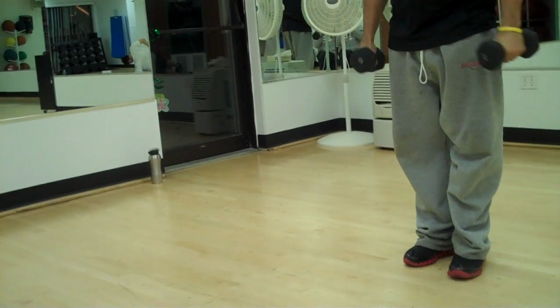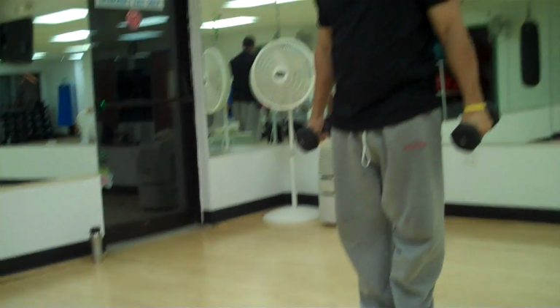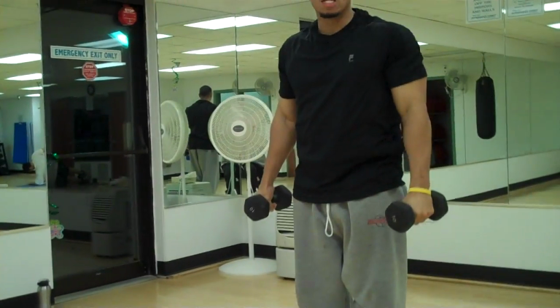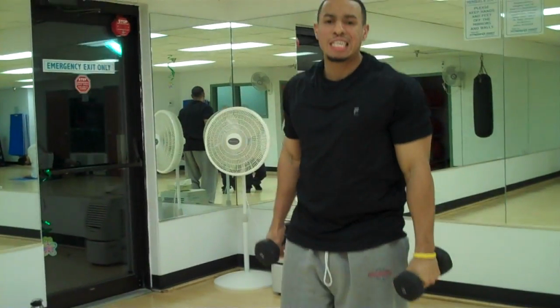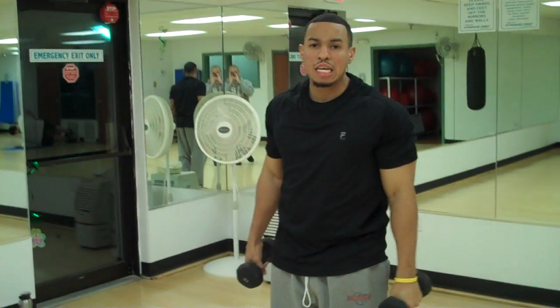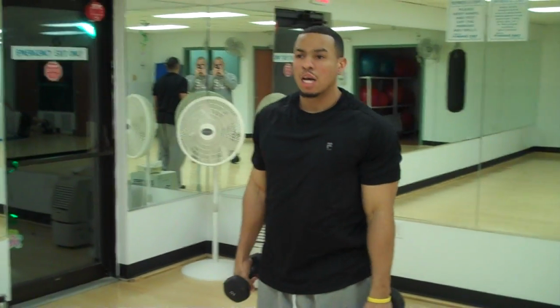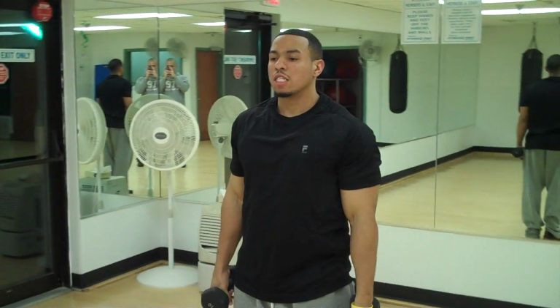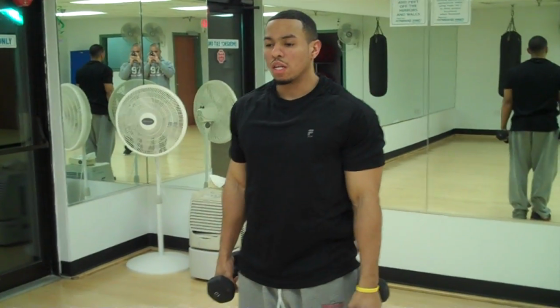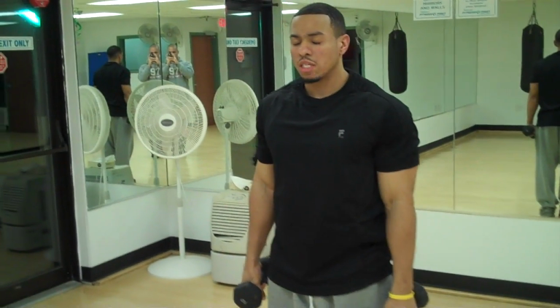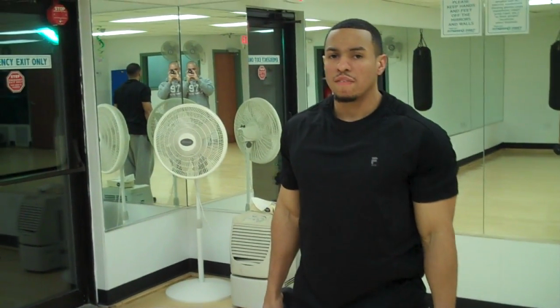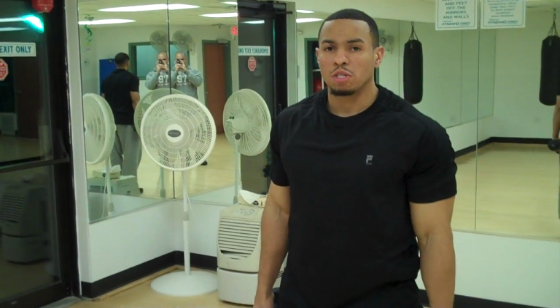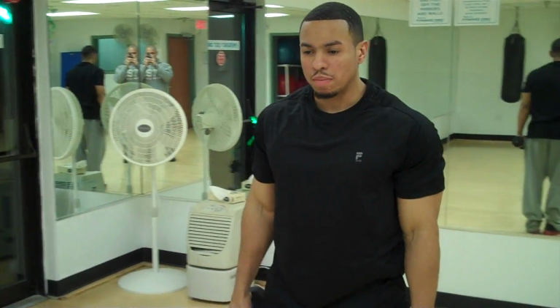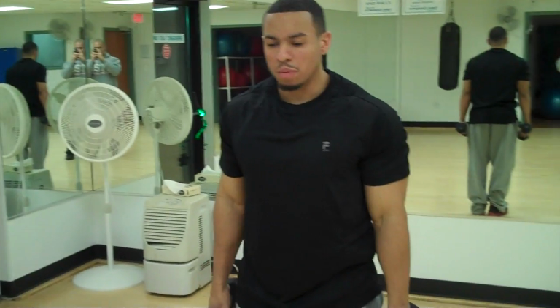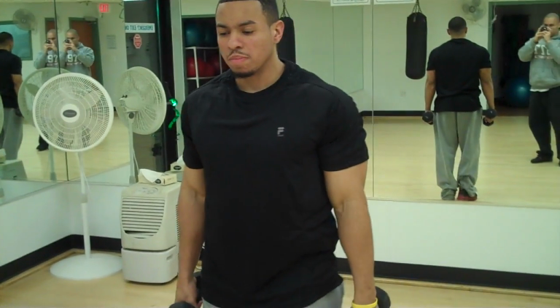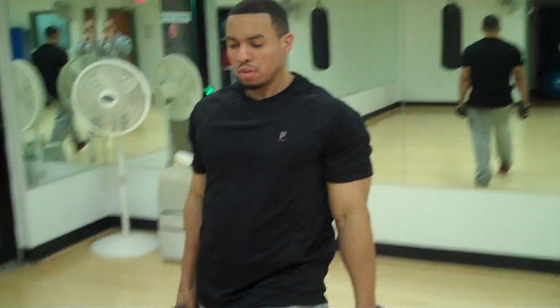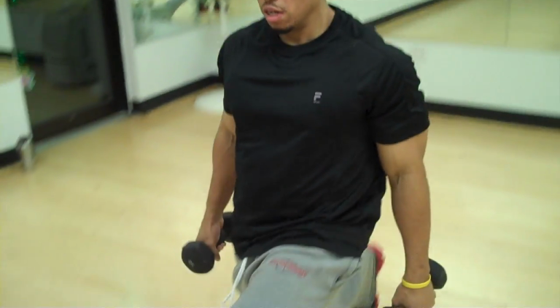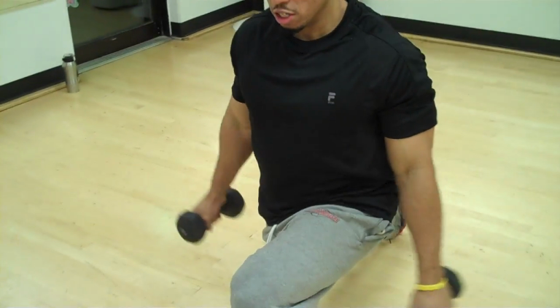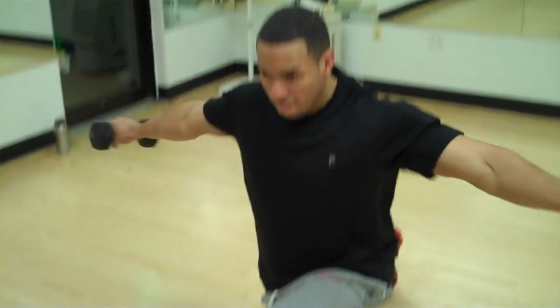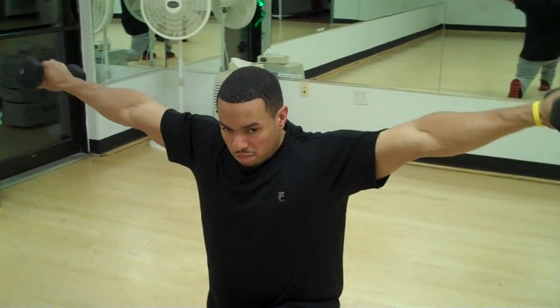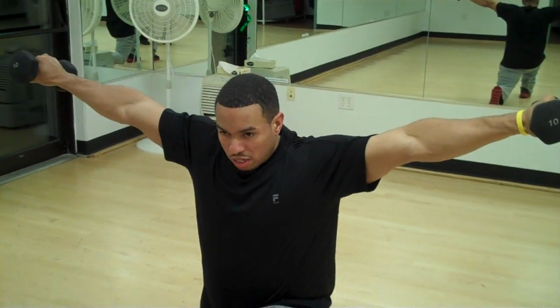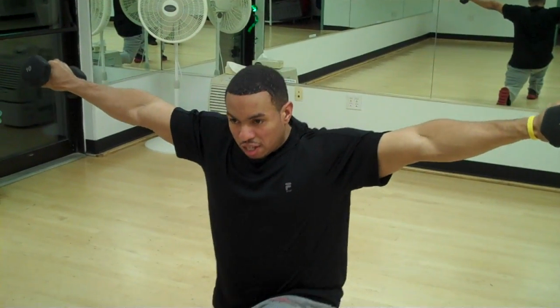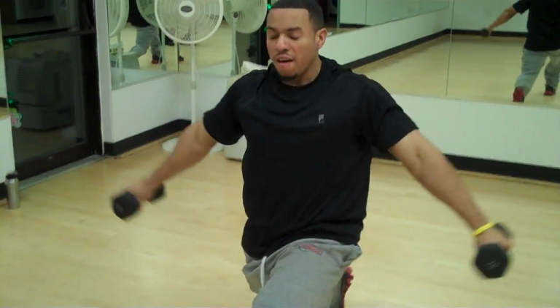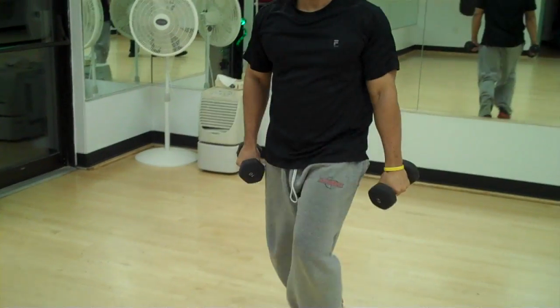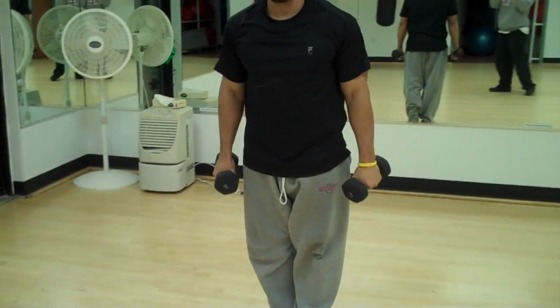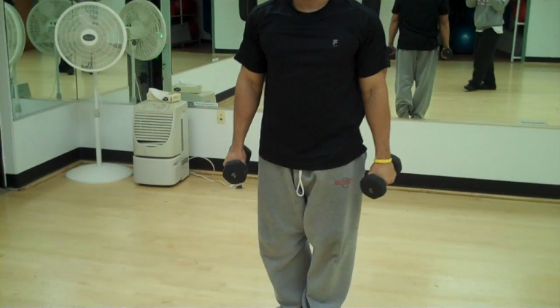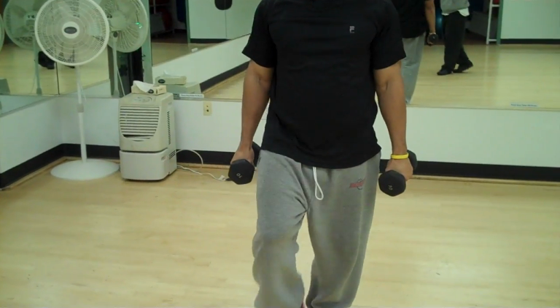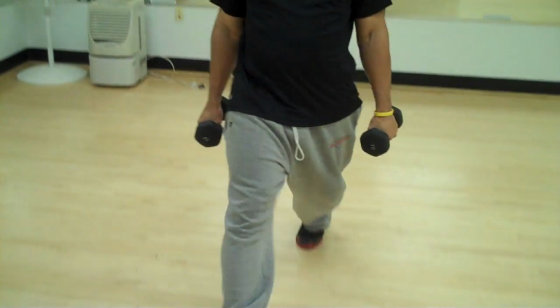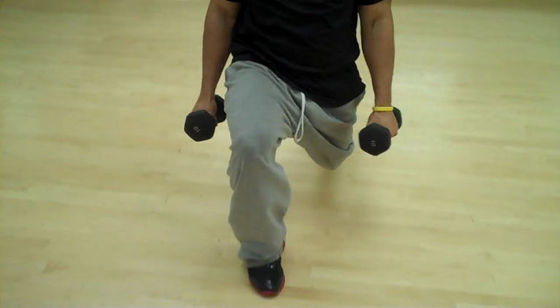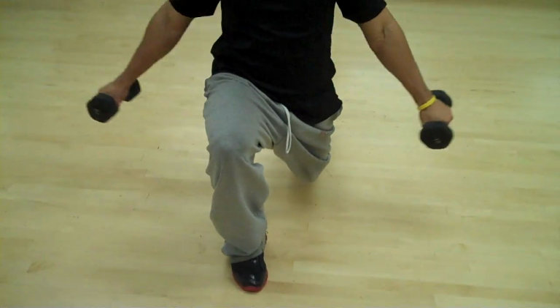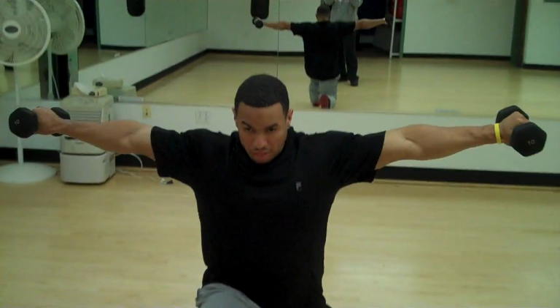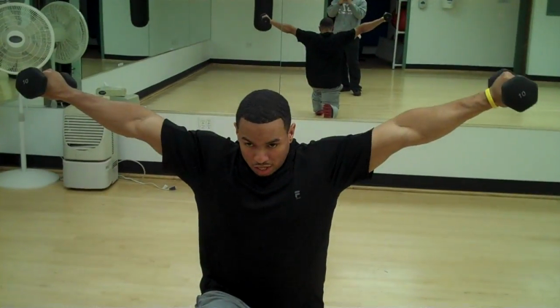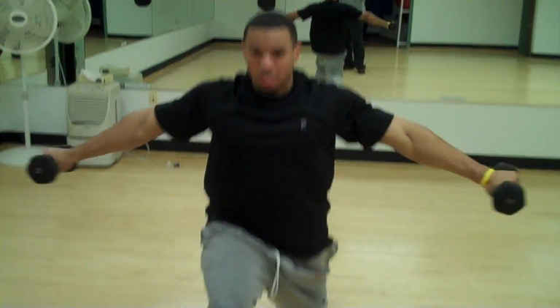Now we're going to the lunge T. You want to lunge and lift your arms straight up. So here we go, lunge, T, back, T.